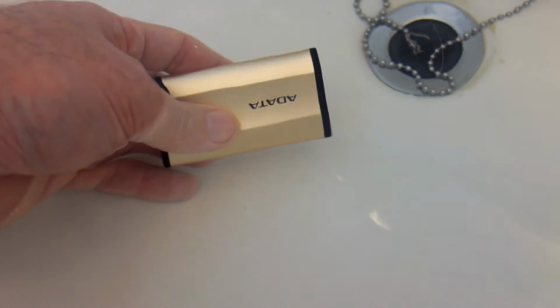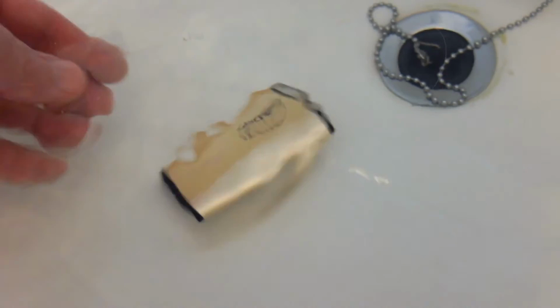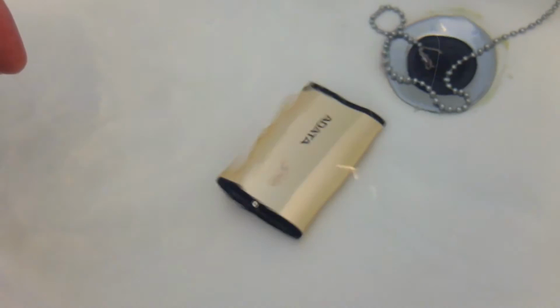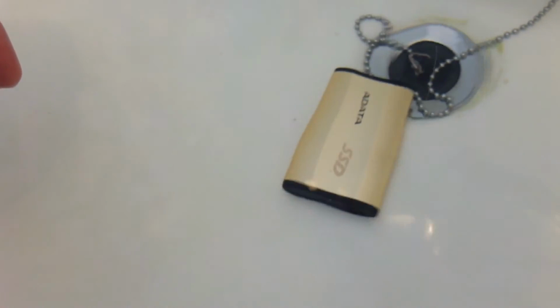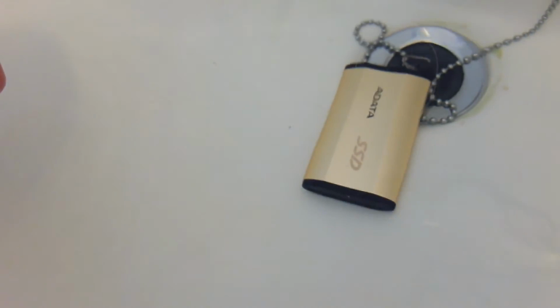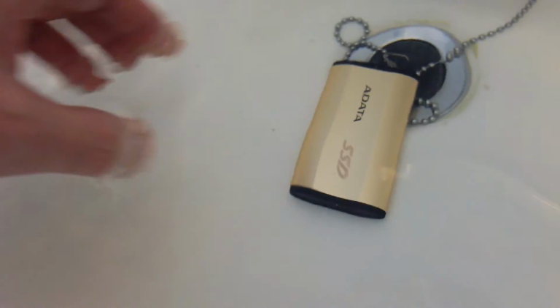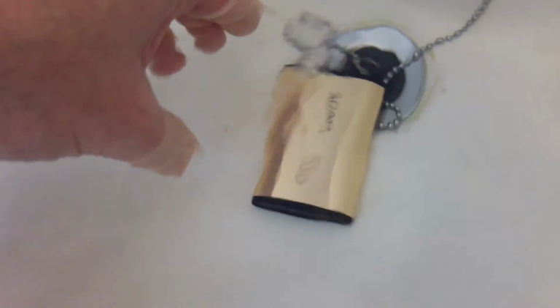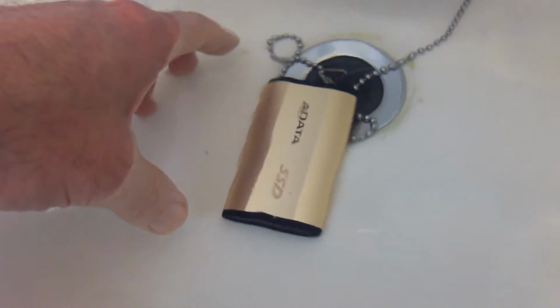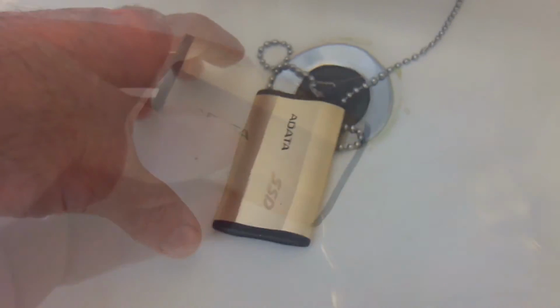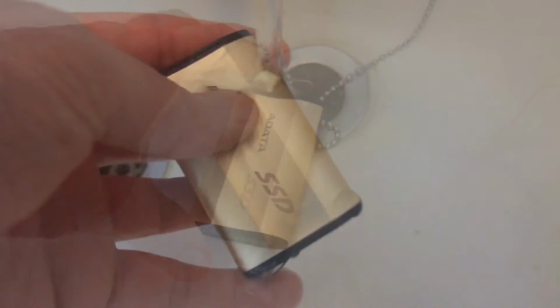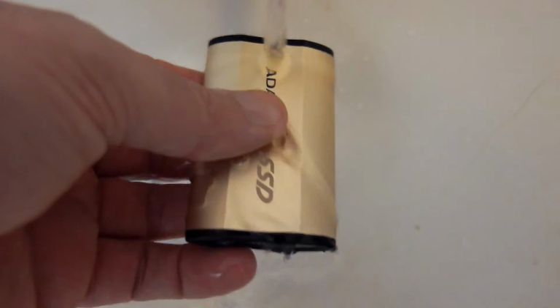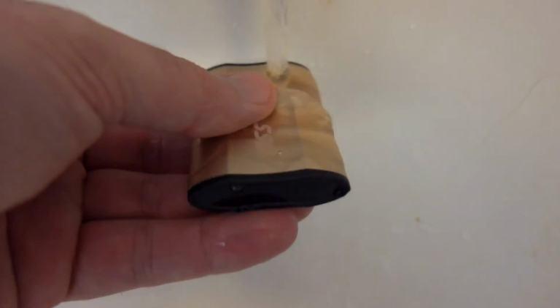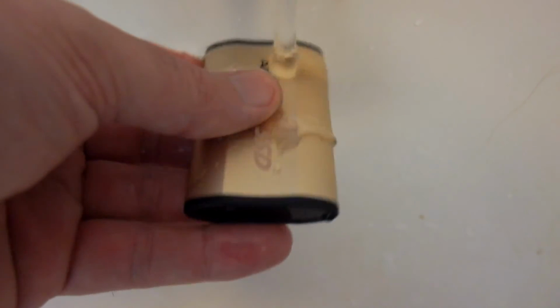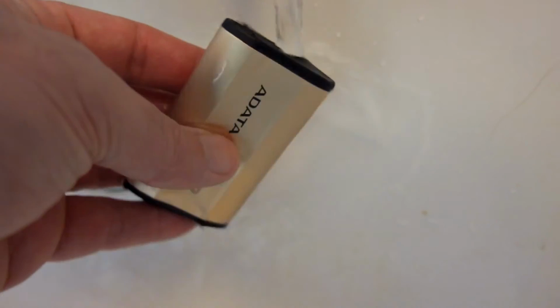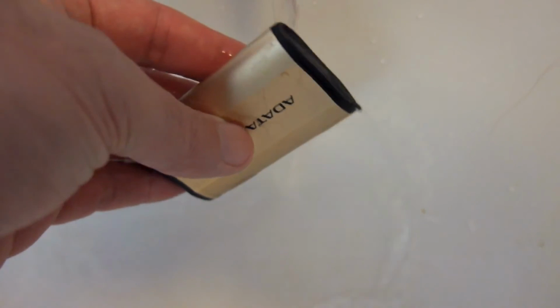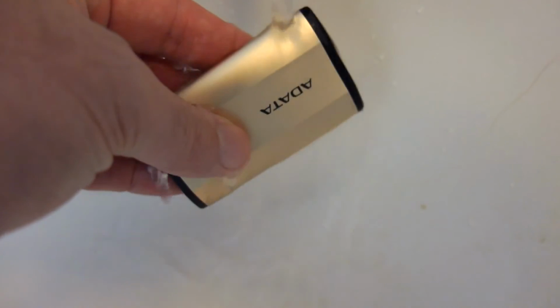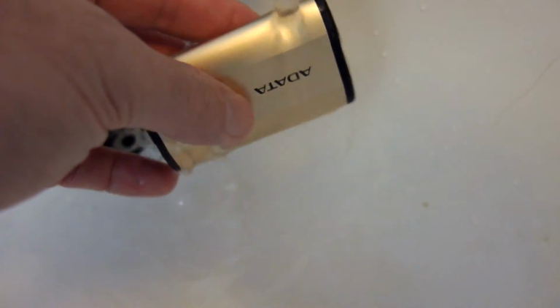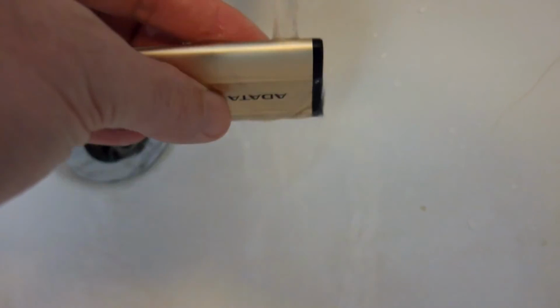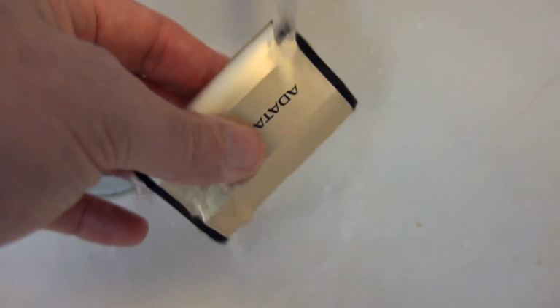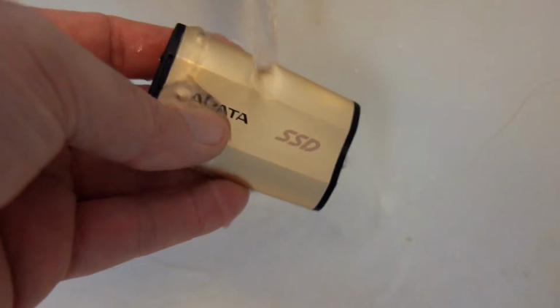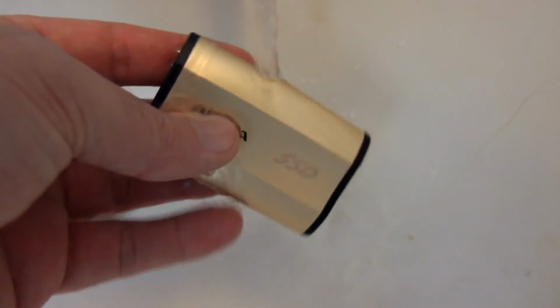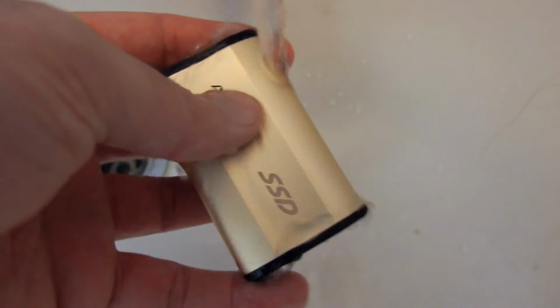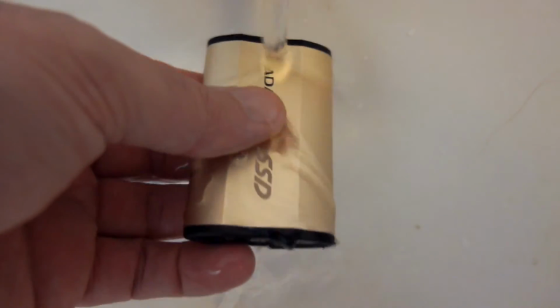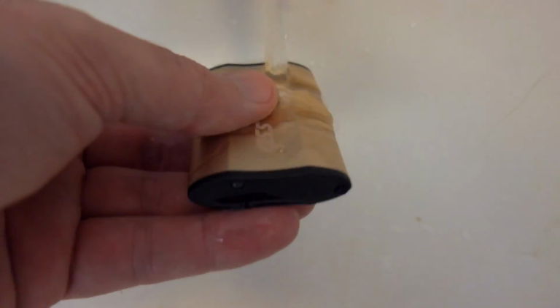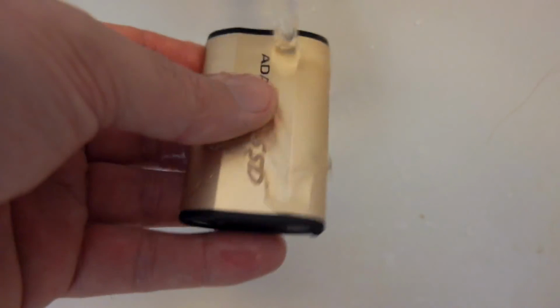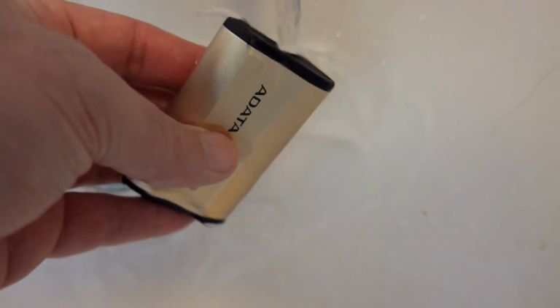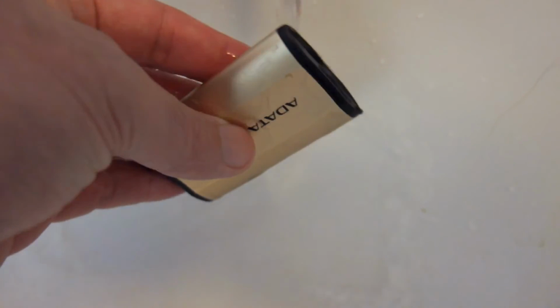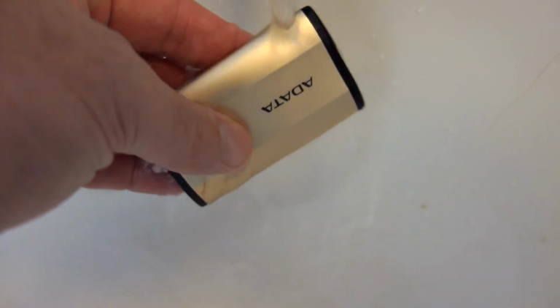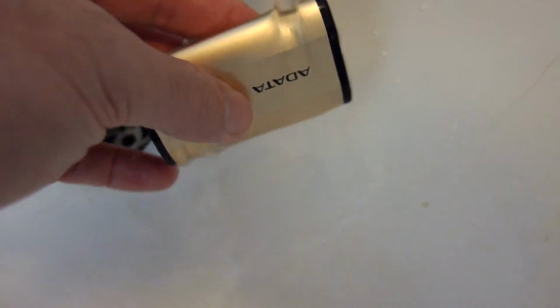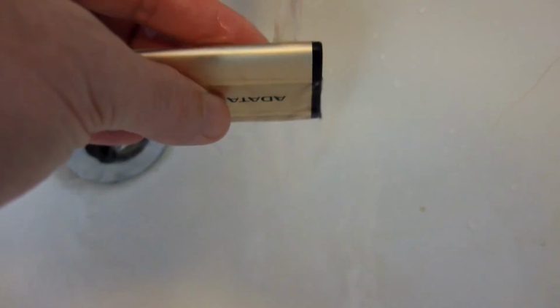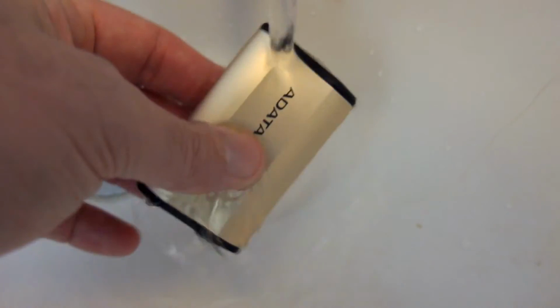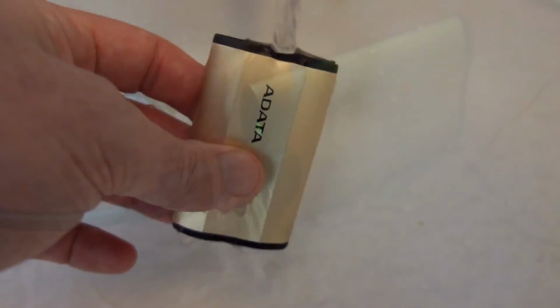I tested this in water — it does sink, but it is waterproof and you can splash it with water without any ill effects. Just make sure the cover is closed, because it won't have water or dust resistance otherwise.